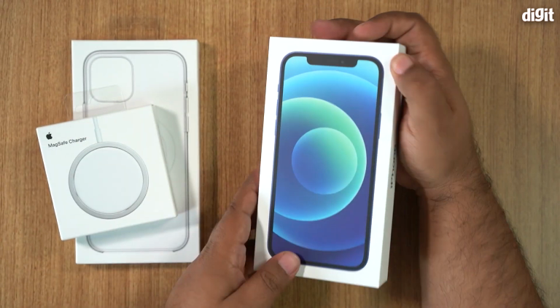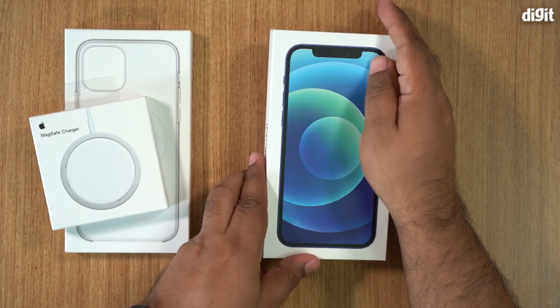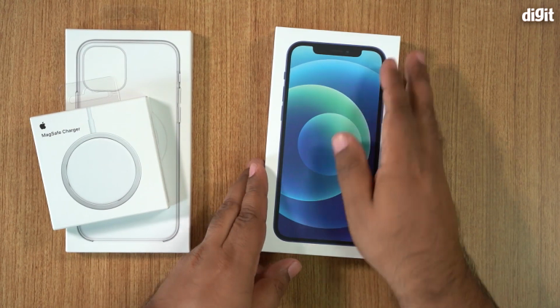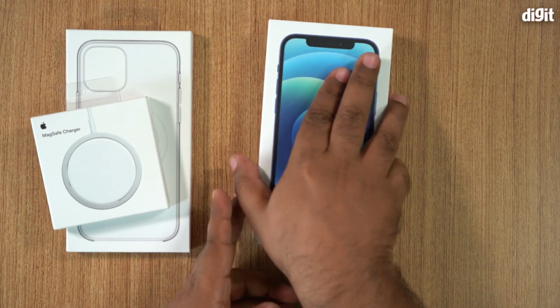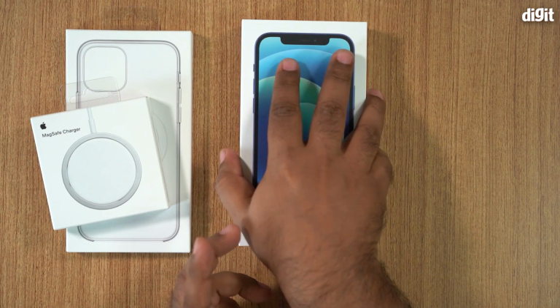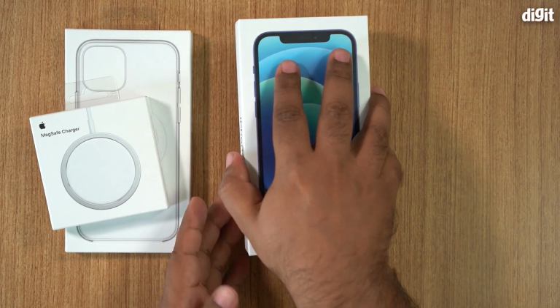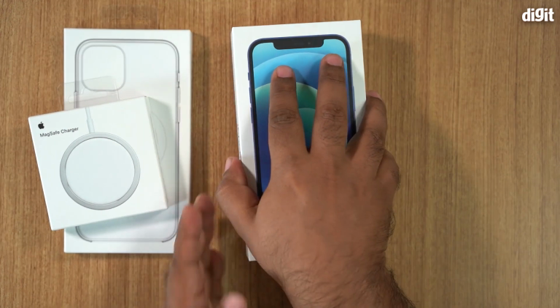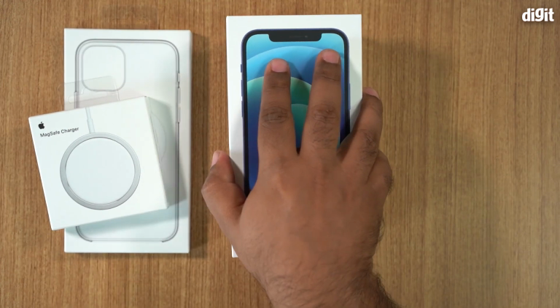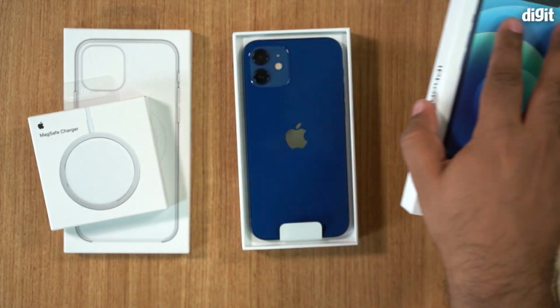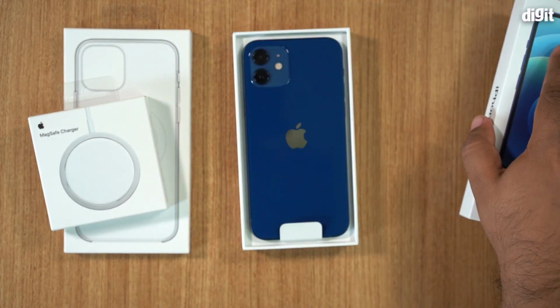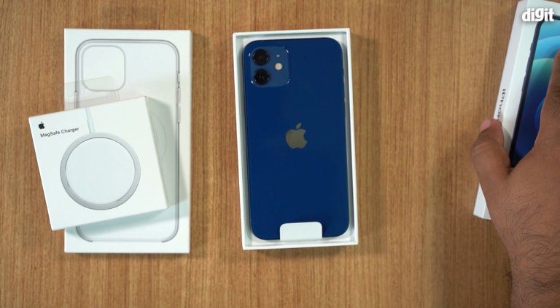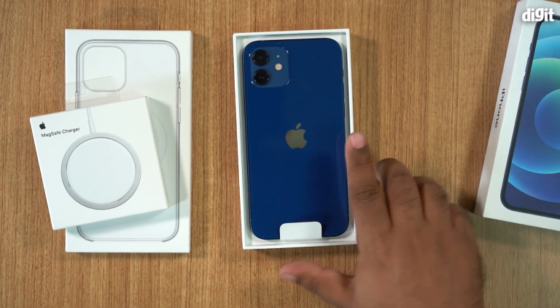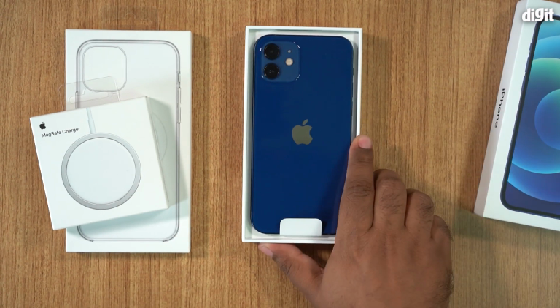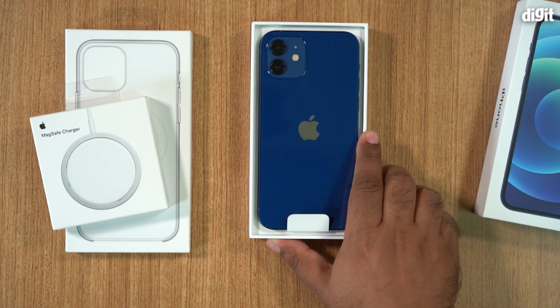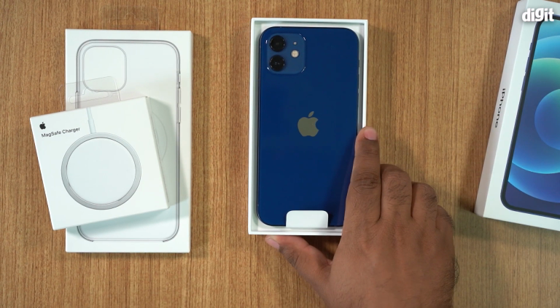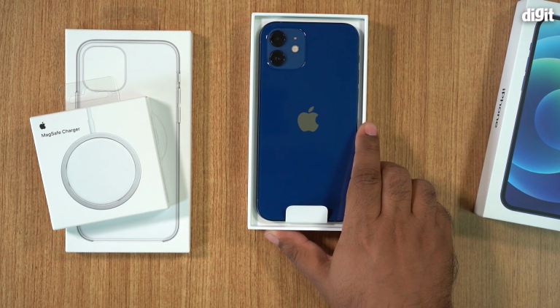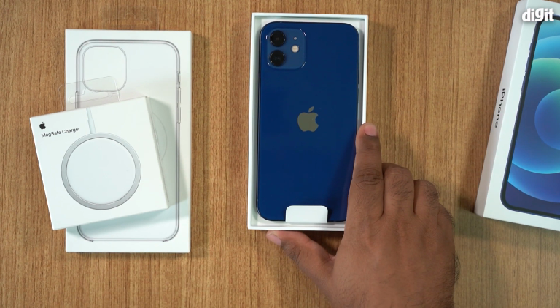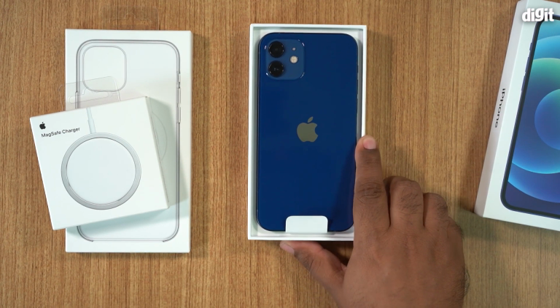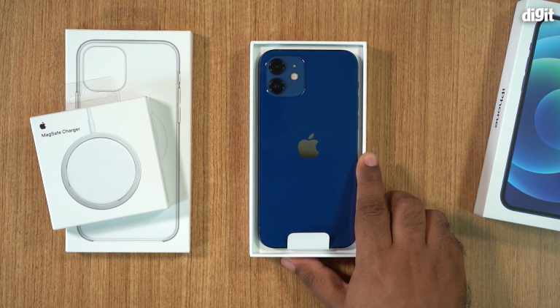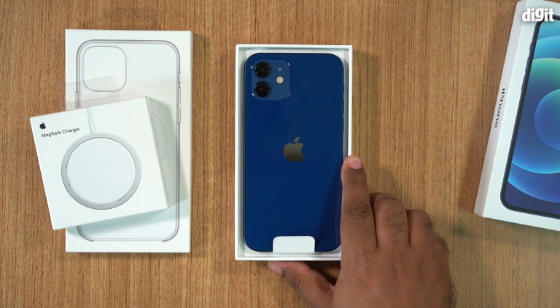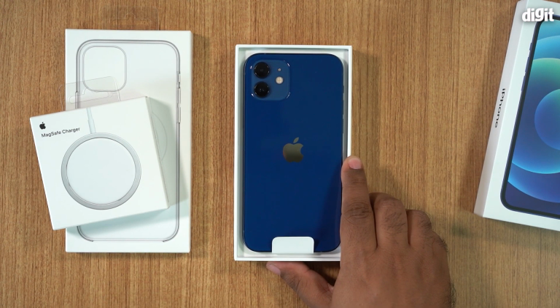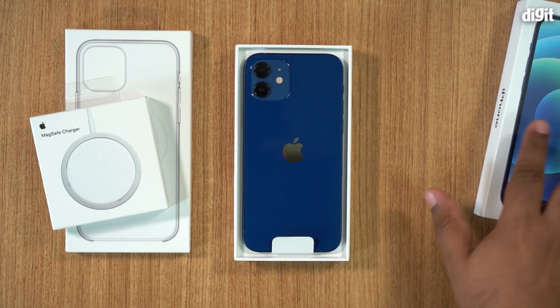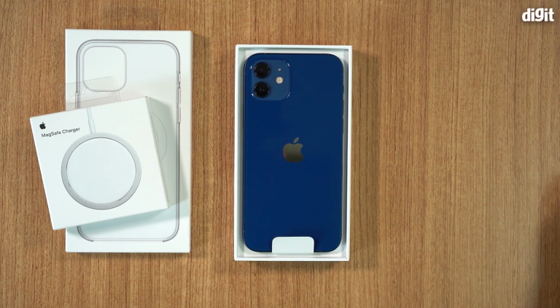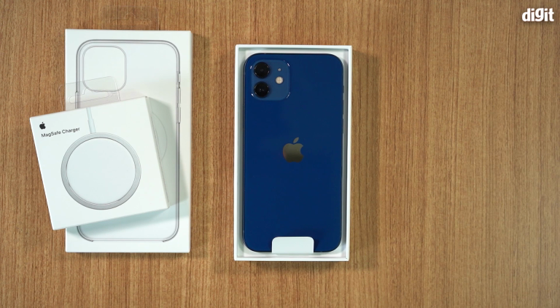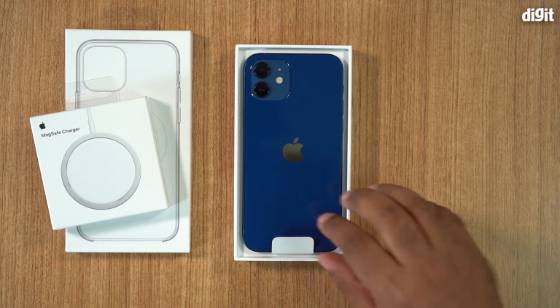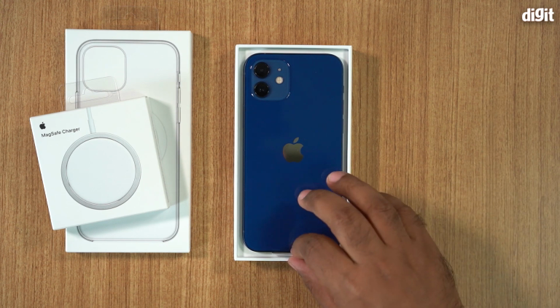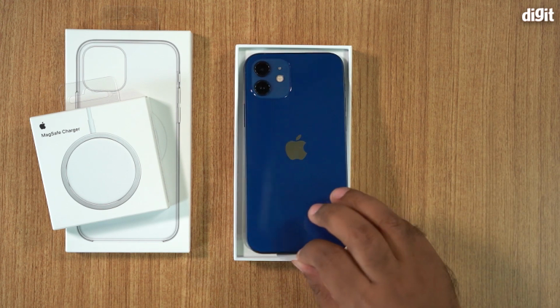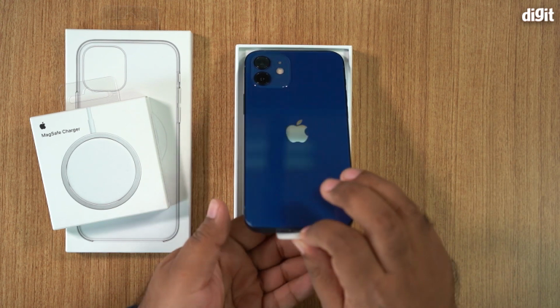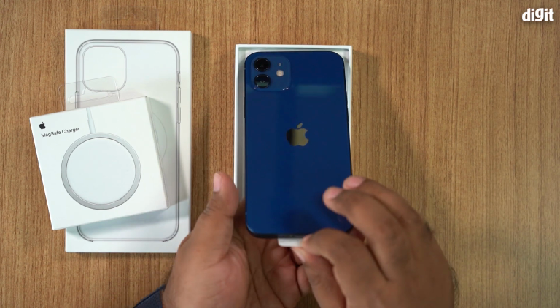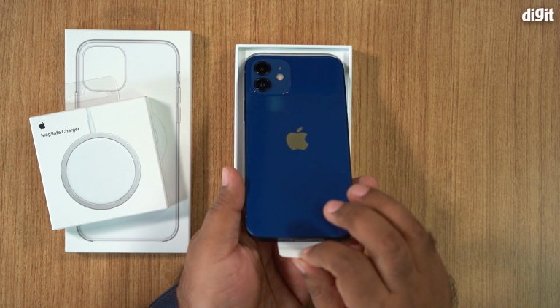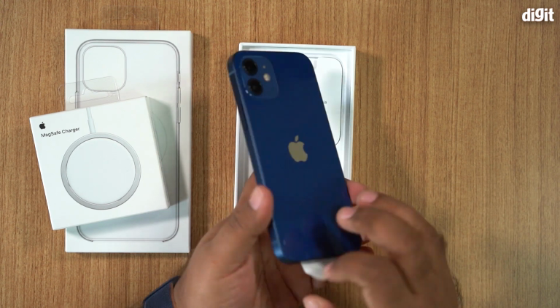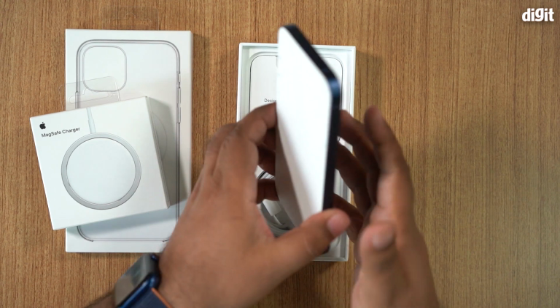We'll just throw the paper off to the side. We've got here the gorgeous blue color variant of the iPhone 12. Now this is not the 12 Pro — this is the 12.